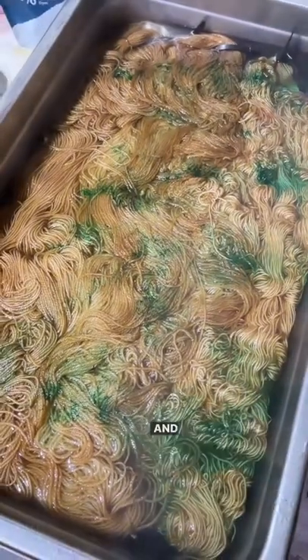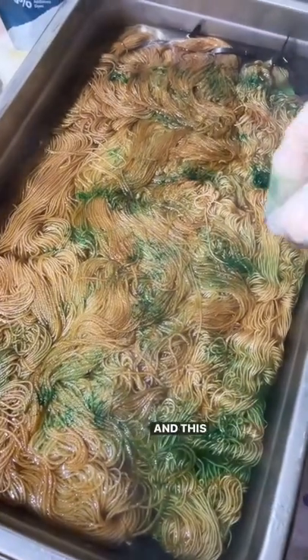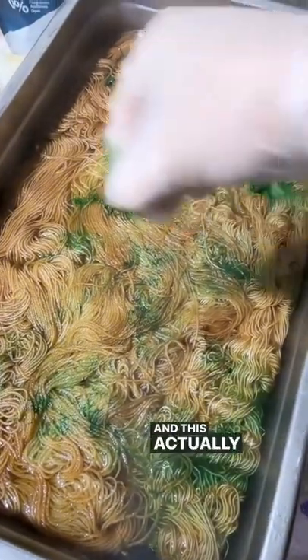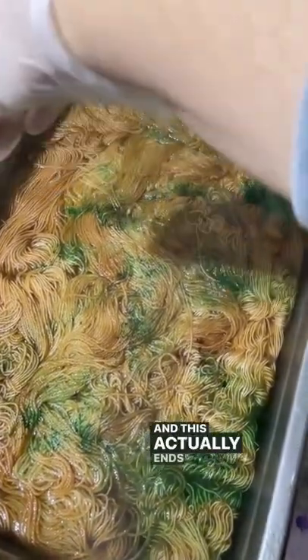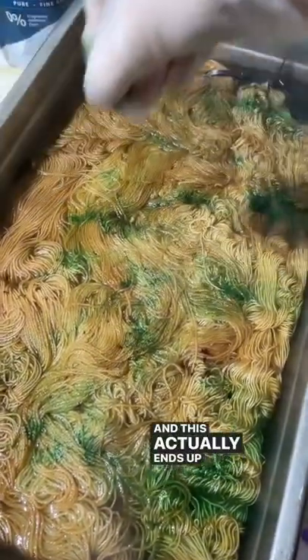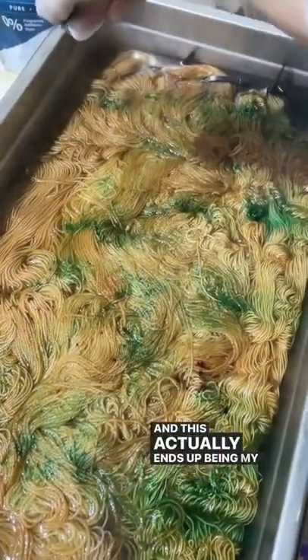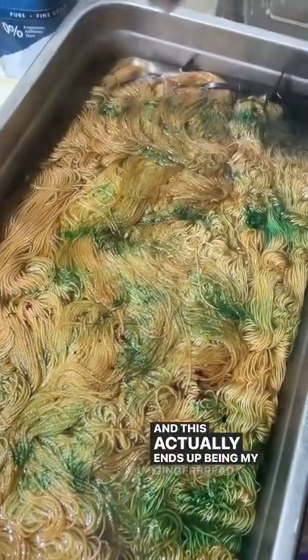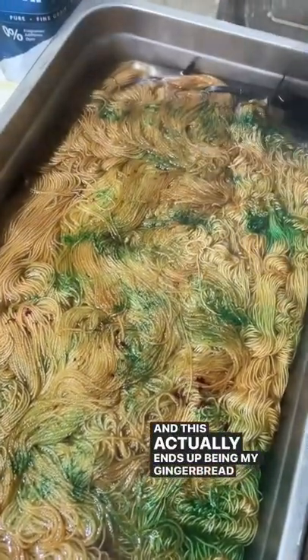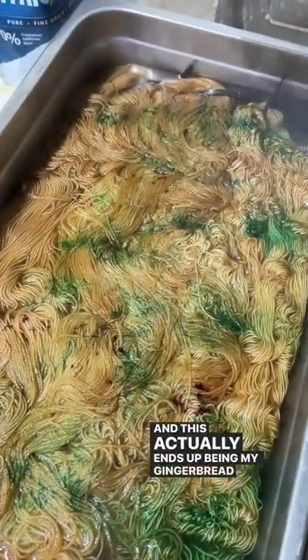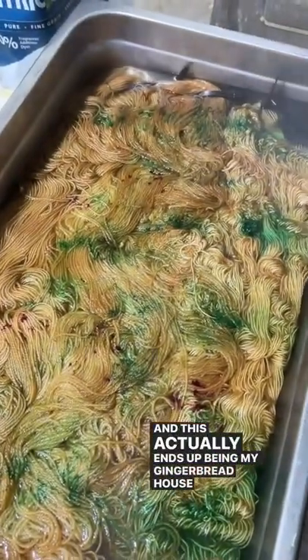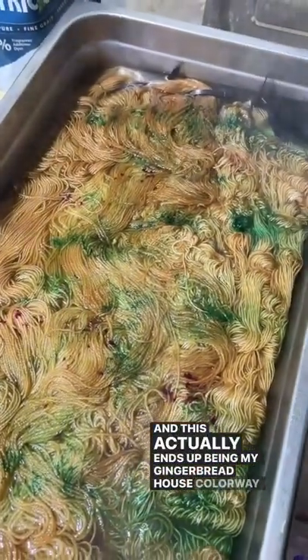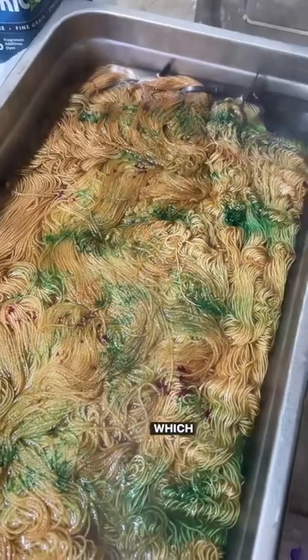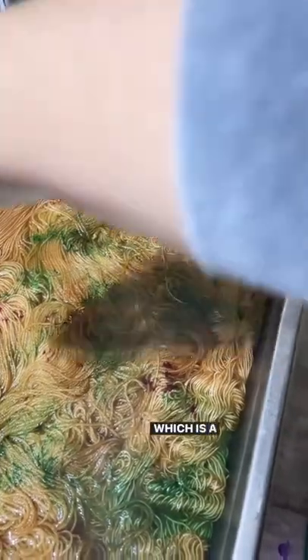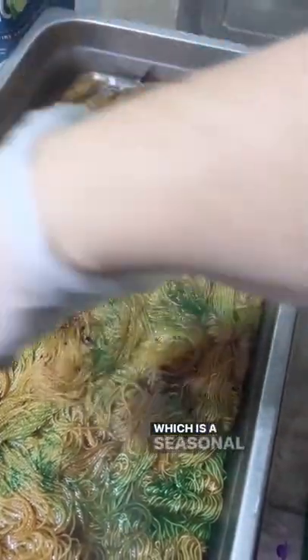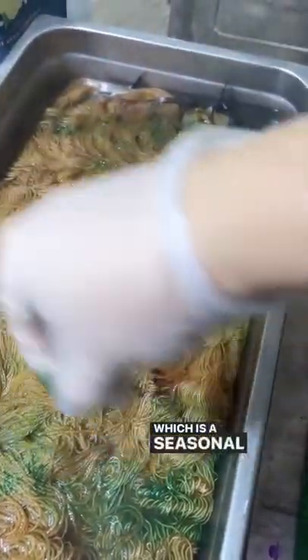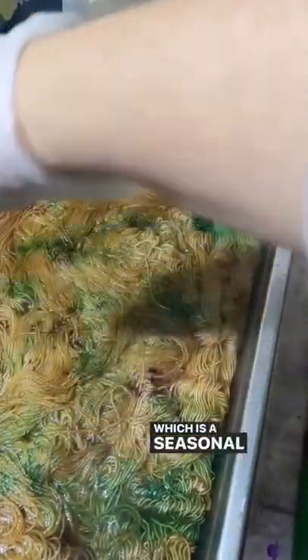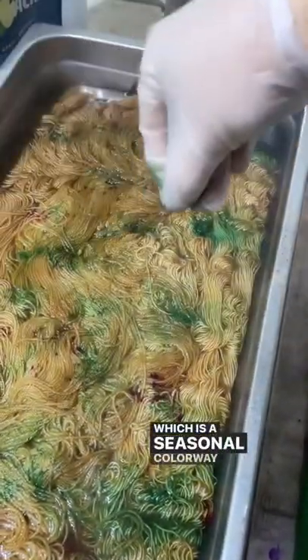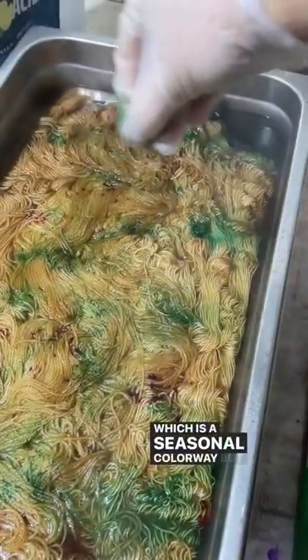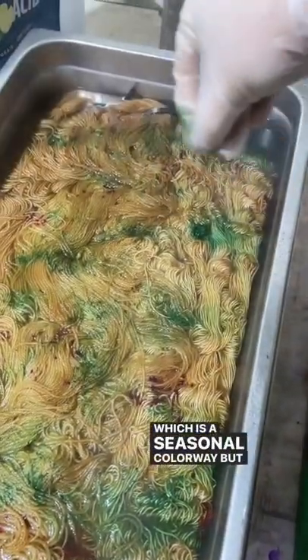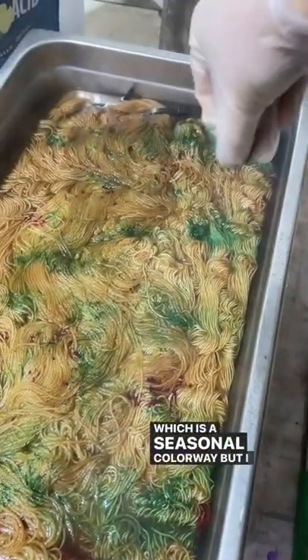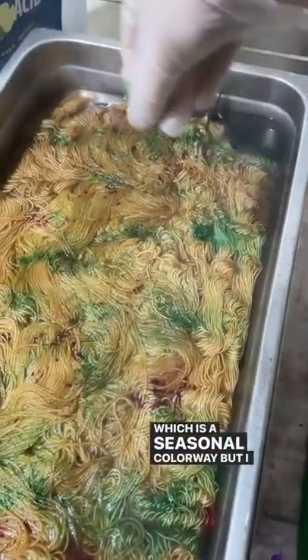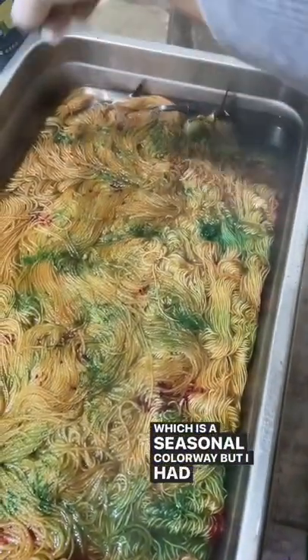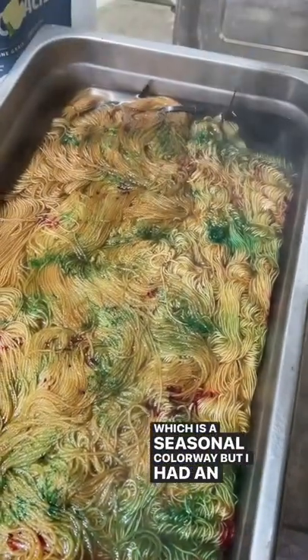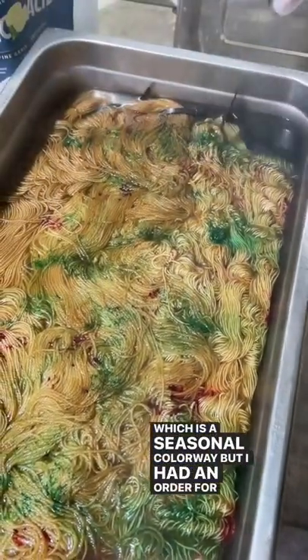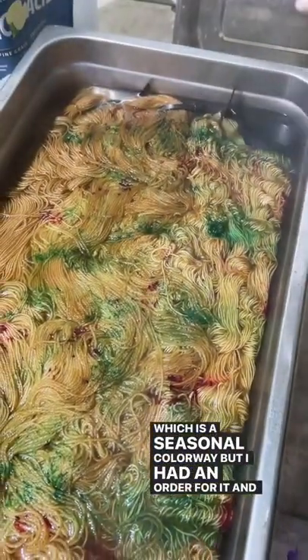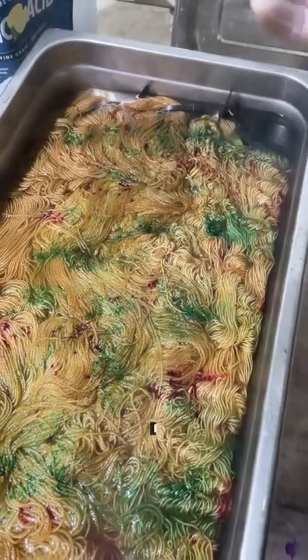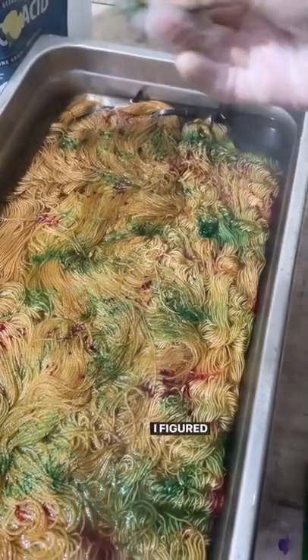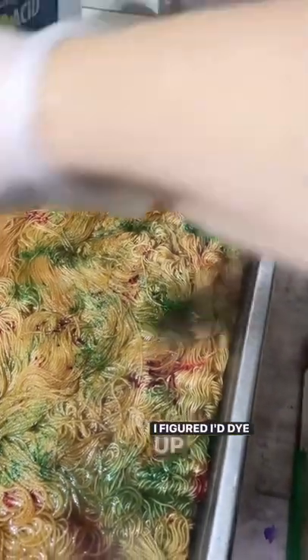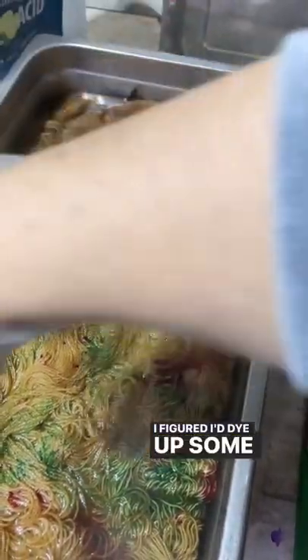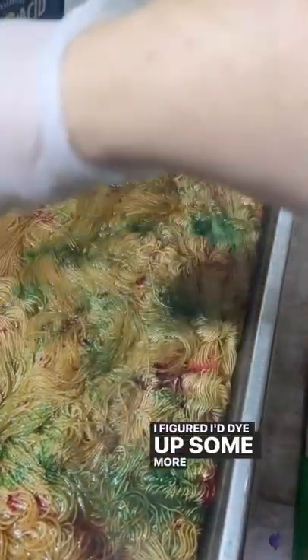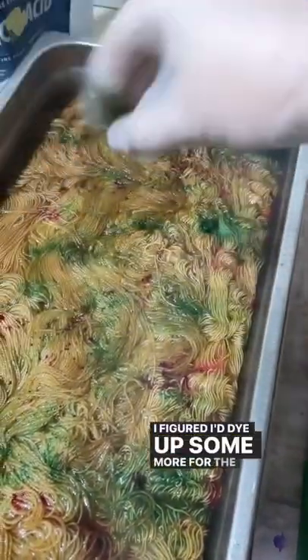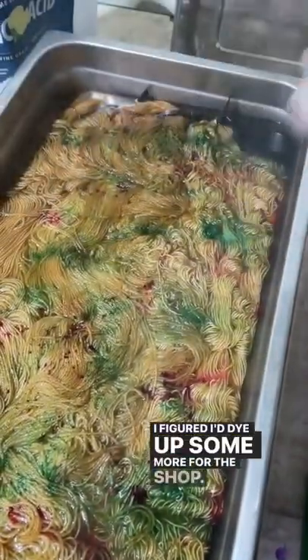This actually ends up being my gingerbread house colorway, which is a seasonal colorway, but I had an order for it and so I figured I'd dye up some more for the shop.